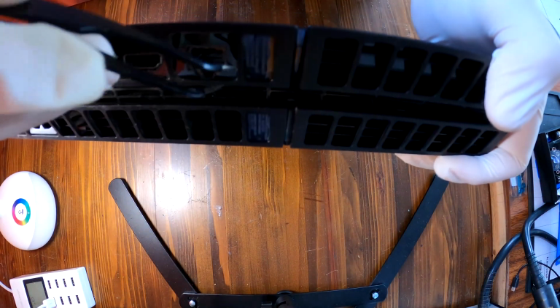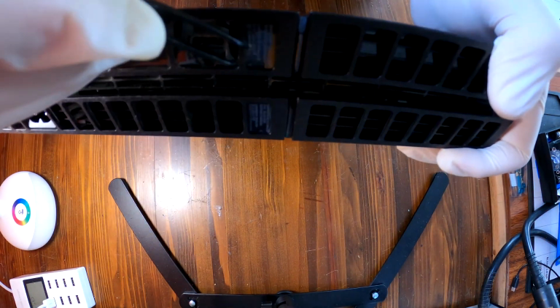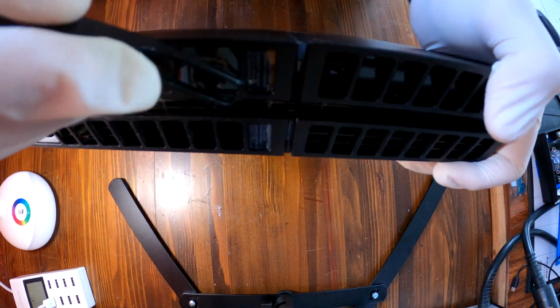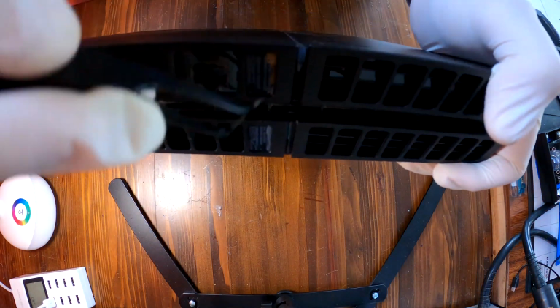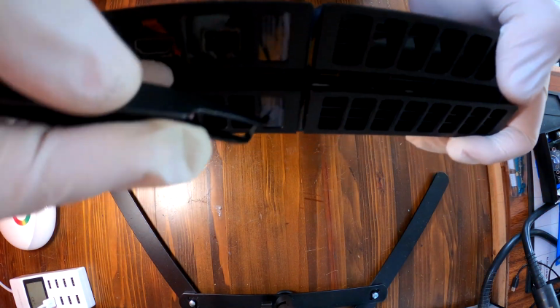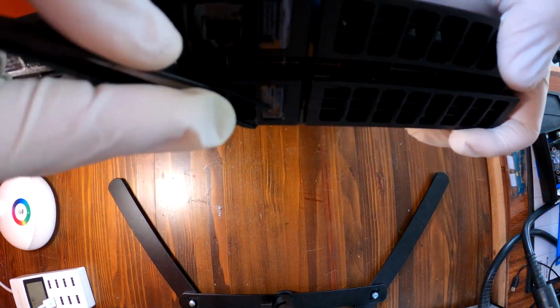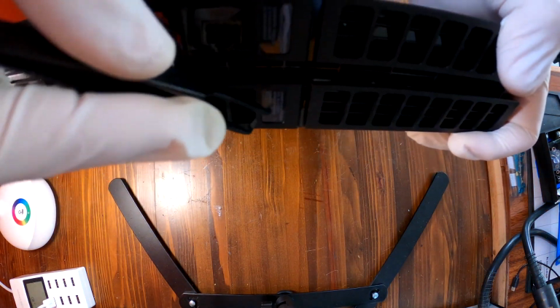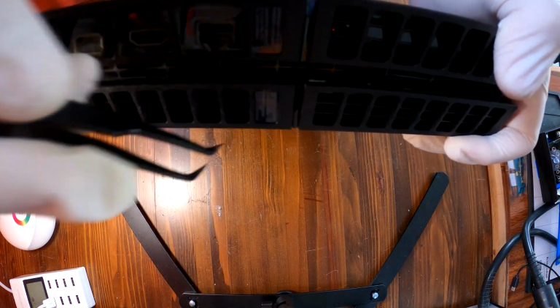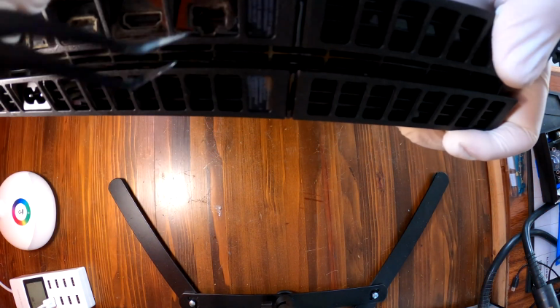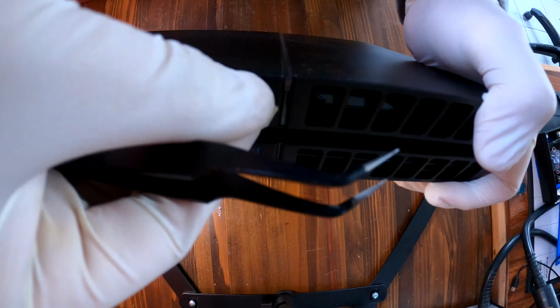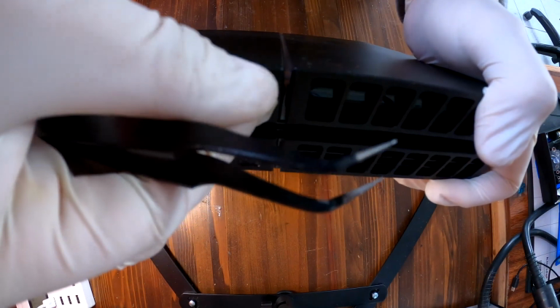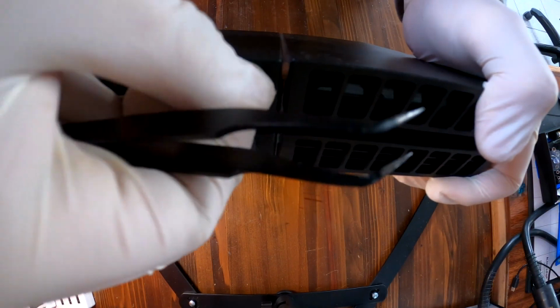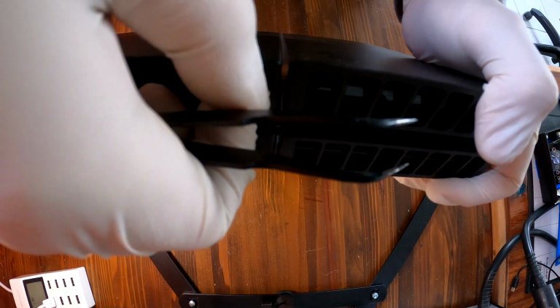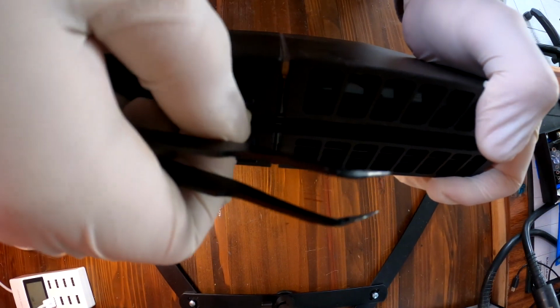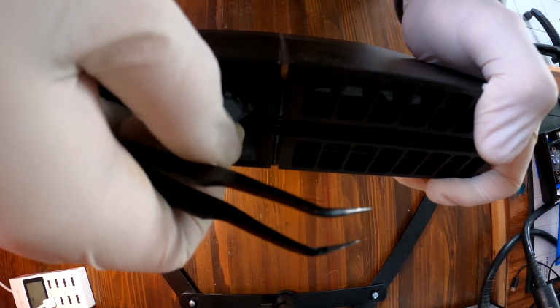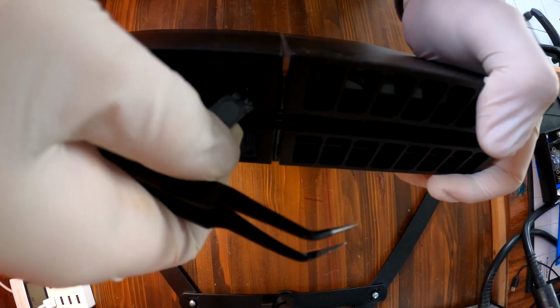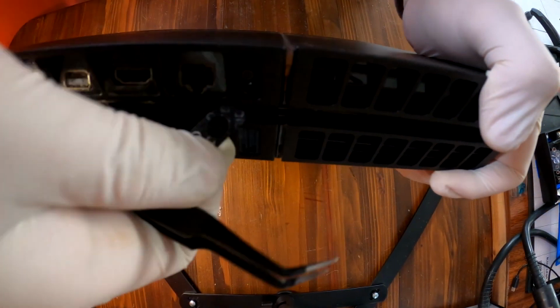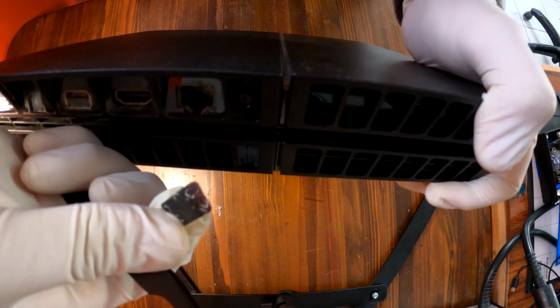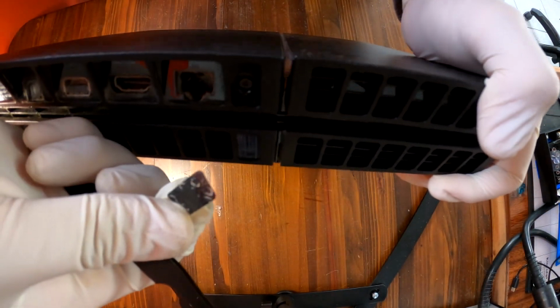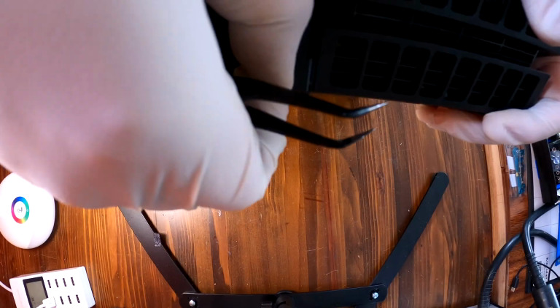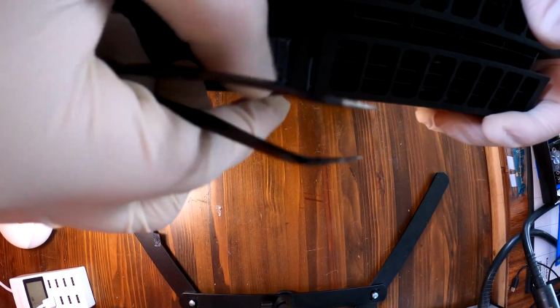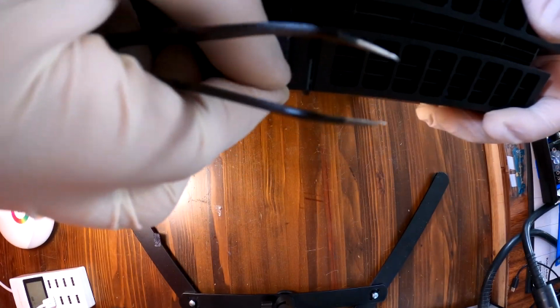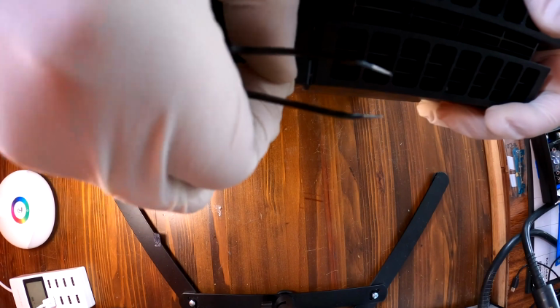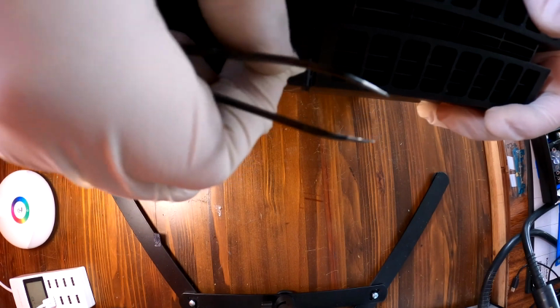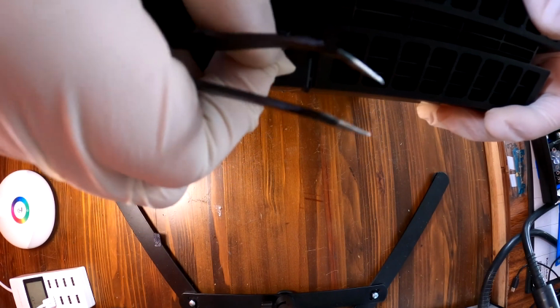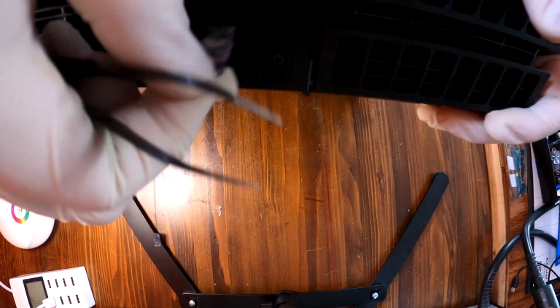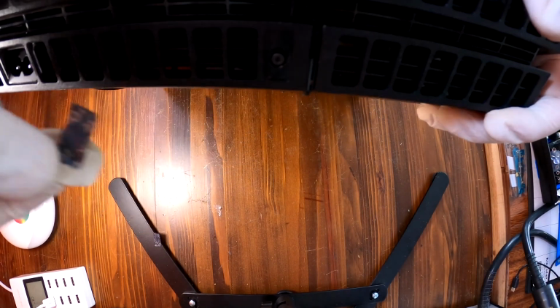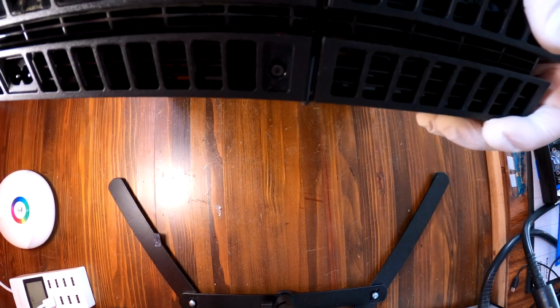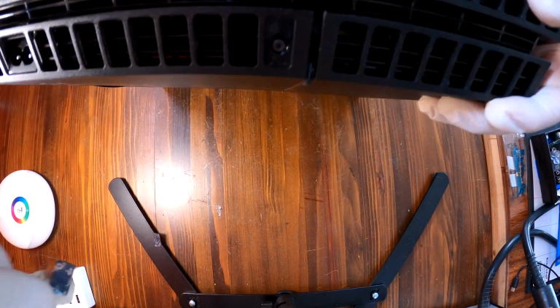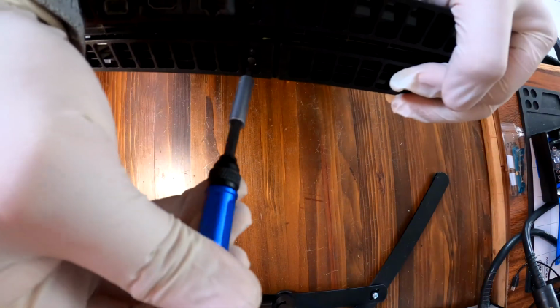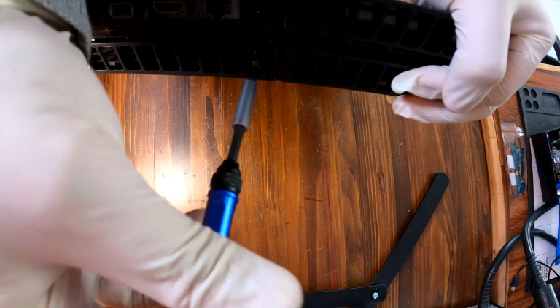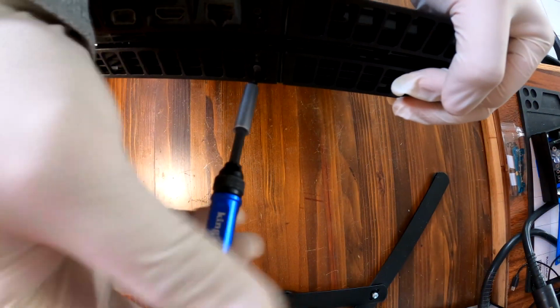If you look at the back of your PS4, there are two warranty stickers which can cancel your warranty if removed. Take them off and there are two hidden screws. I think it was T9H.